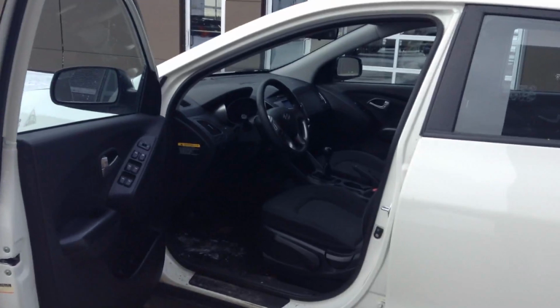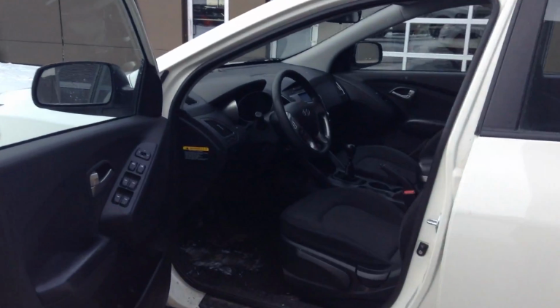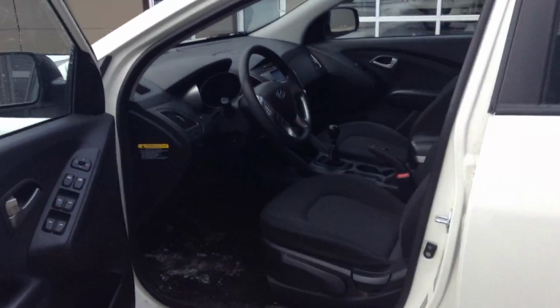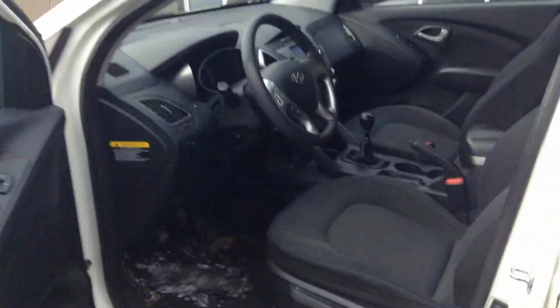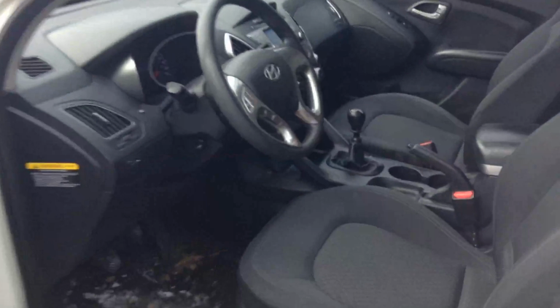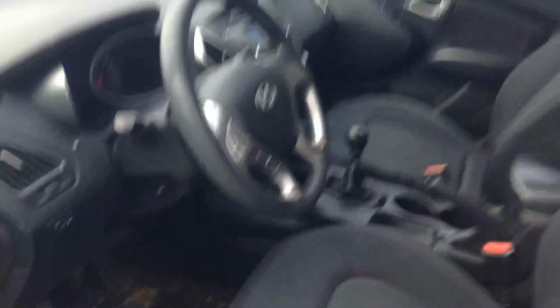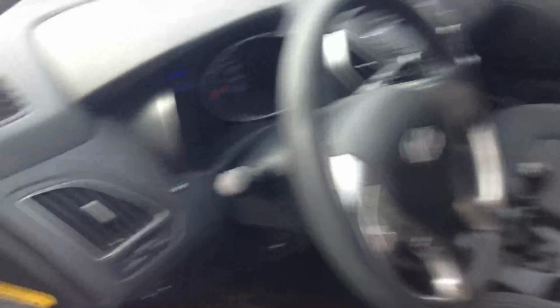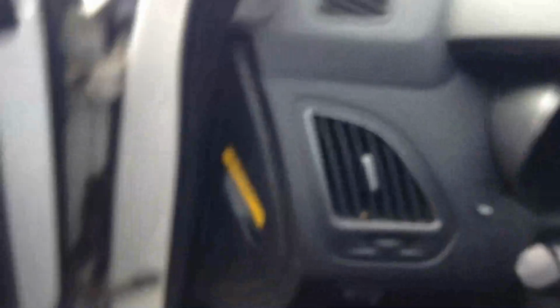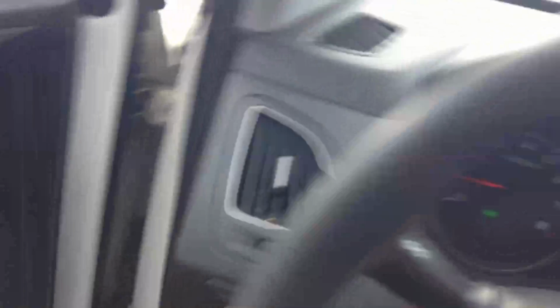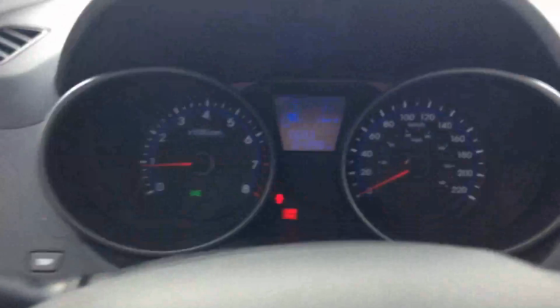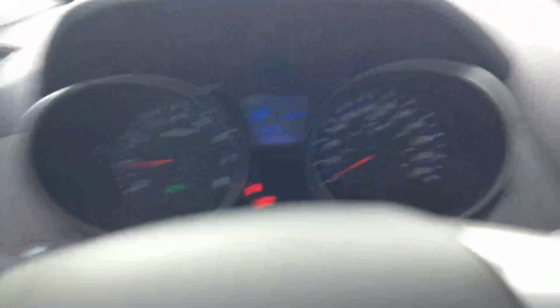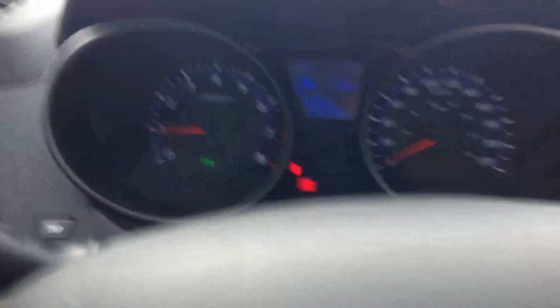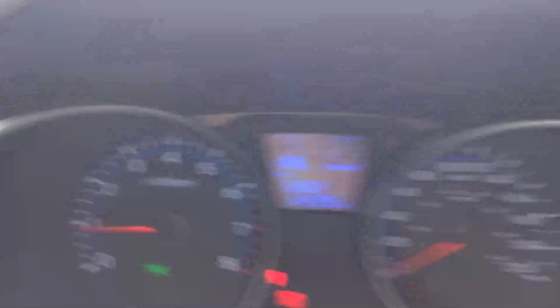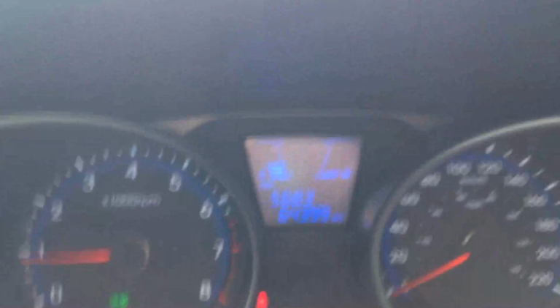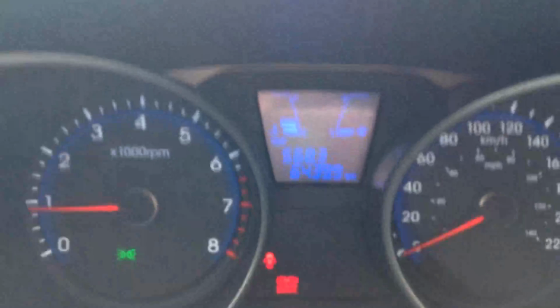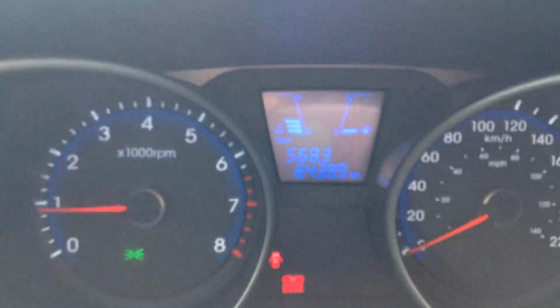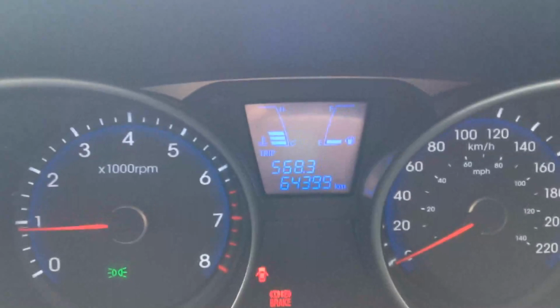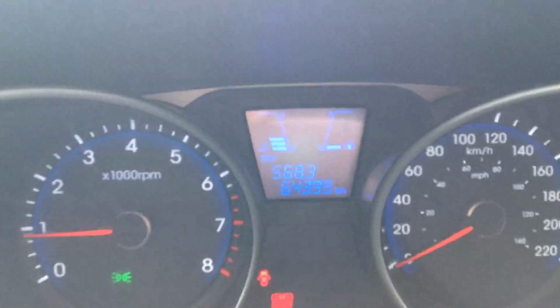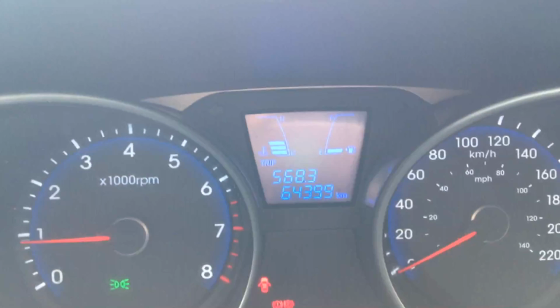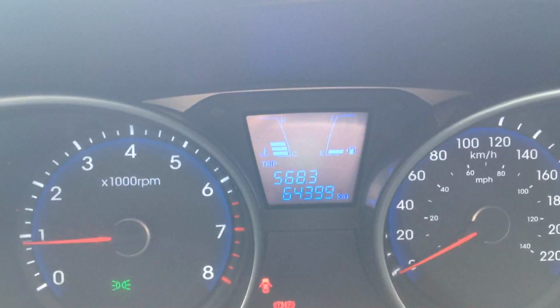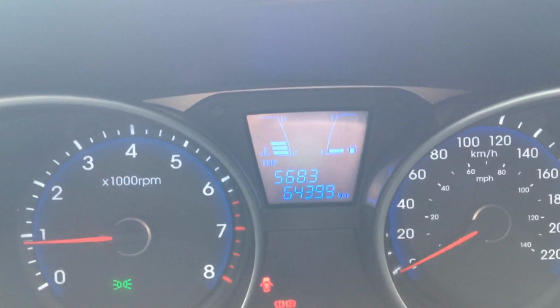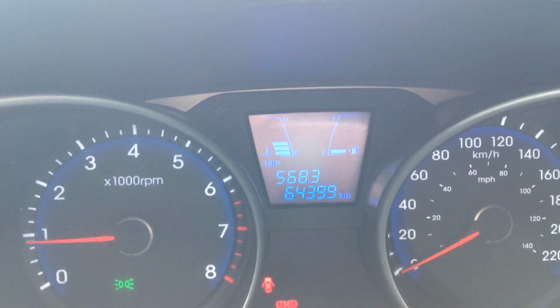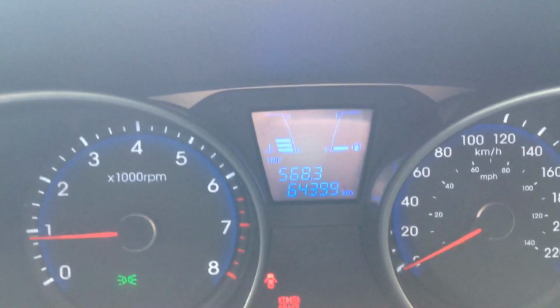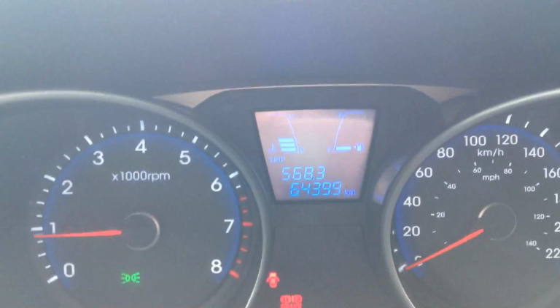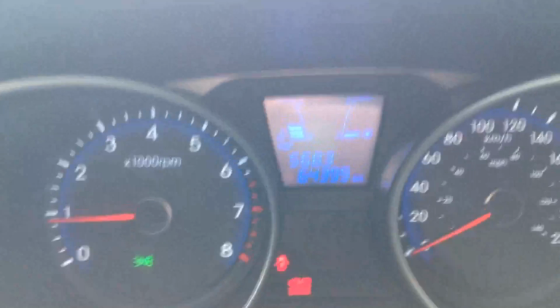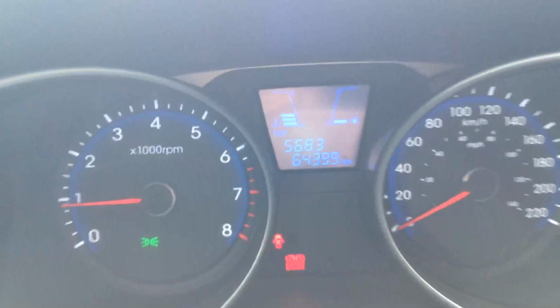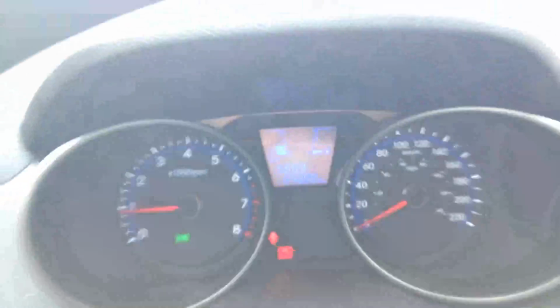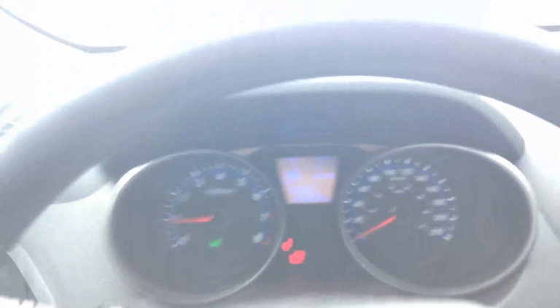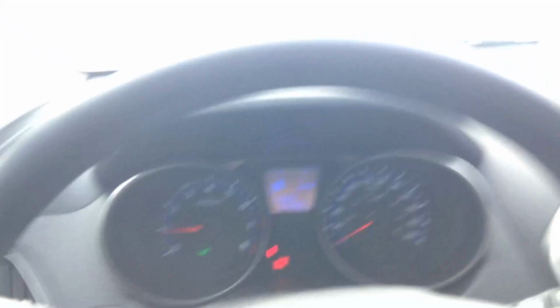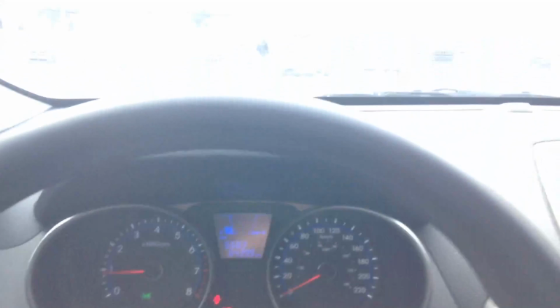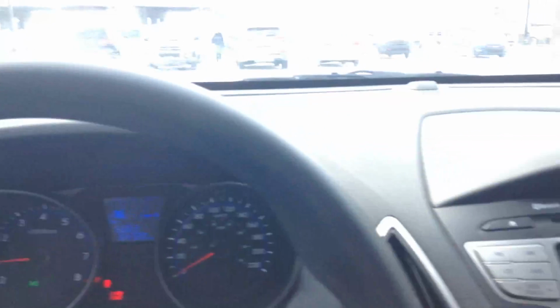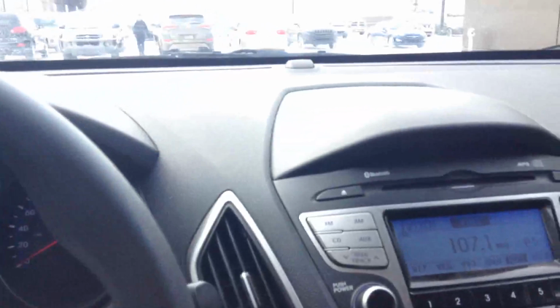Come around the driver's side and hop in. Take a look at the instrument cluster — you can see that it has just over 64,000 kilometers. For 2010, that's pretty lightly driven.